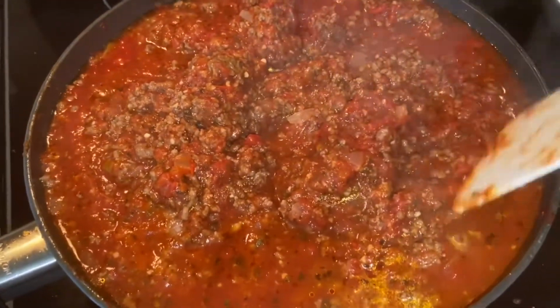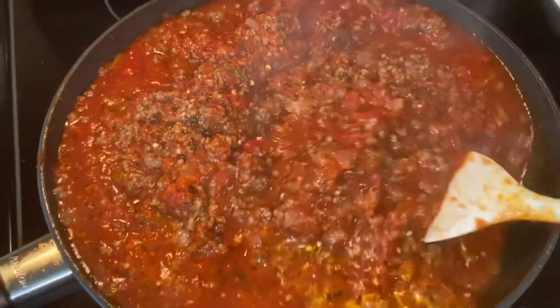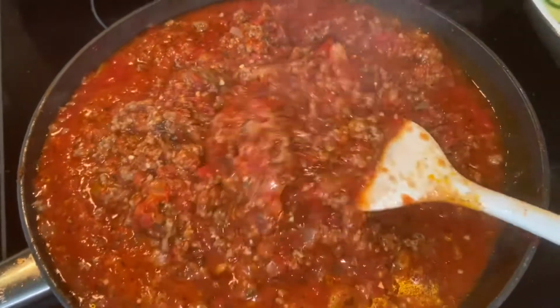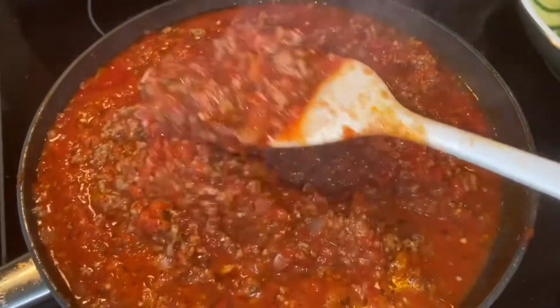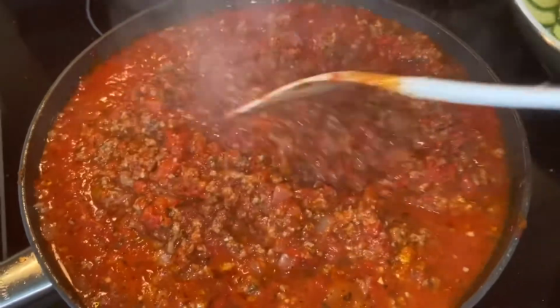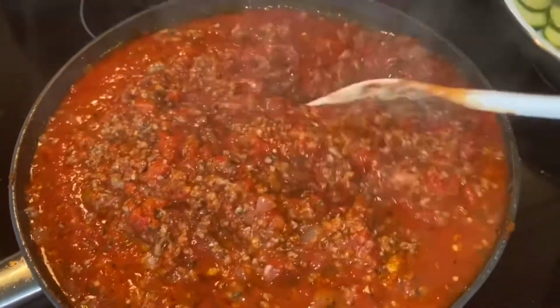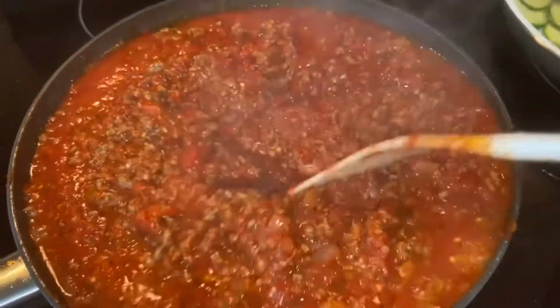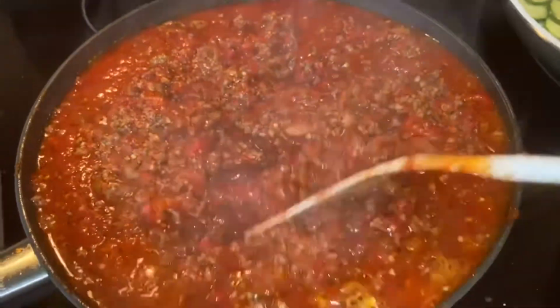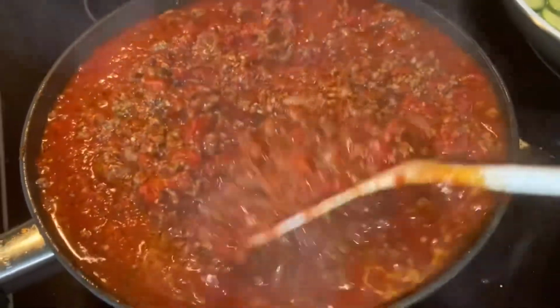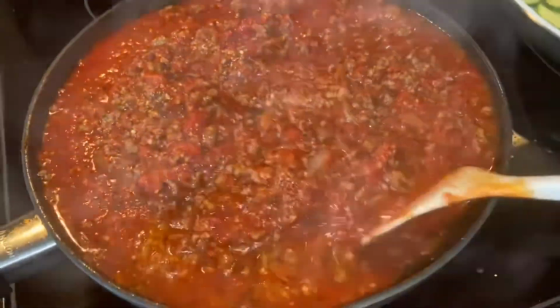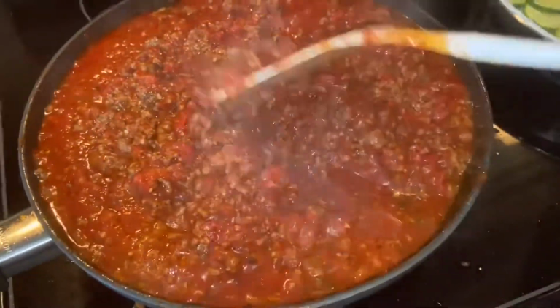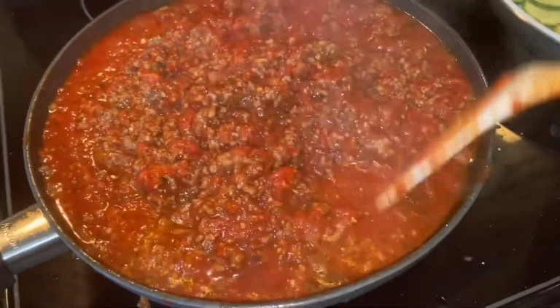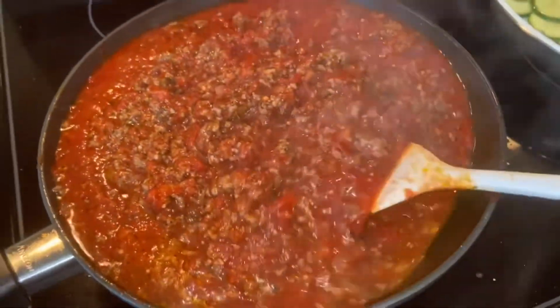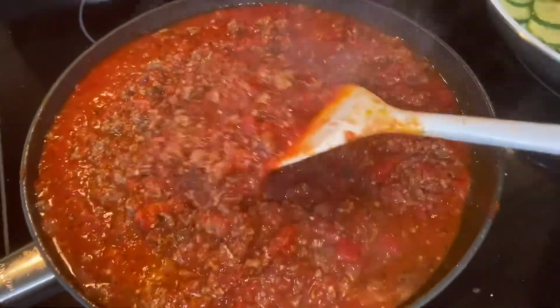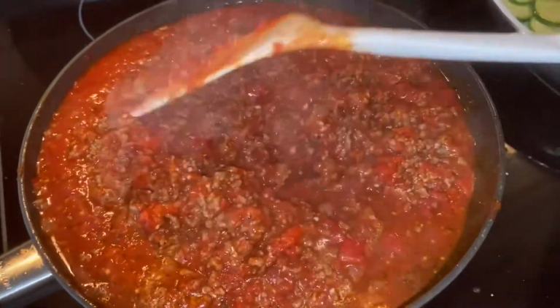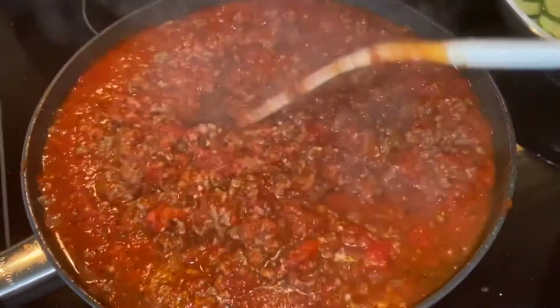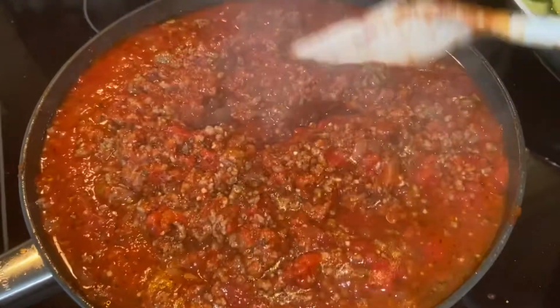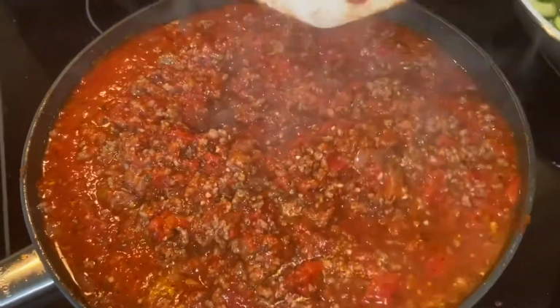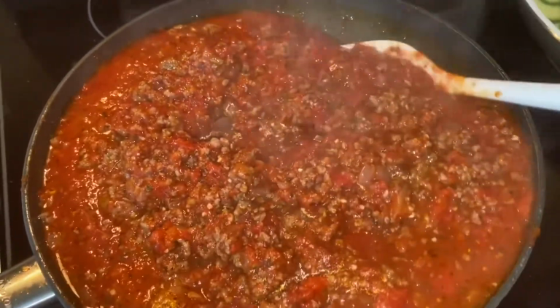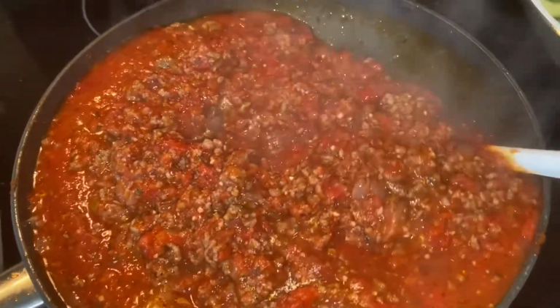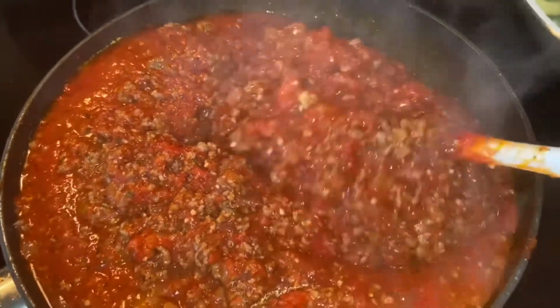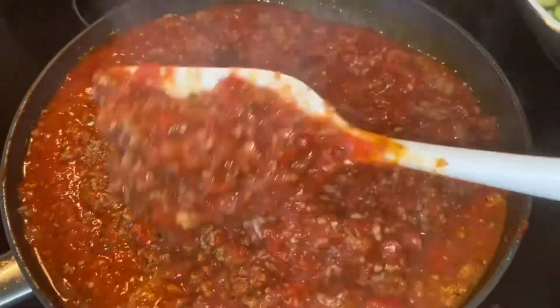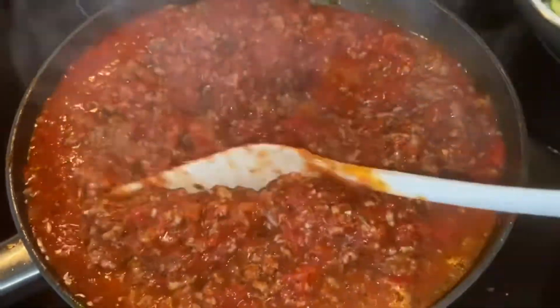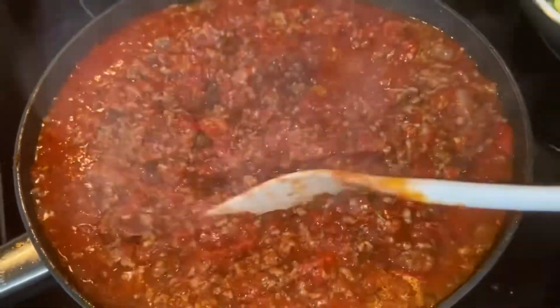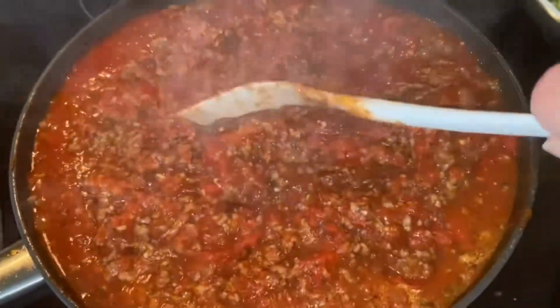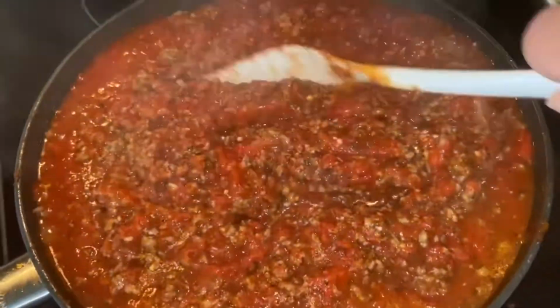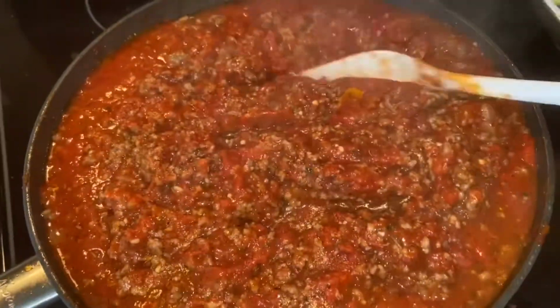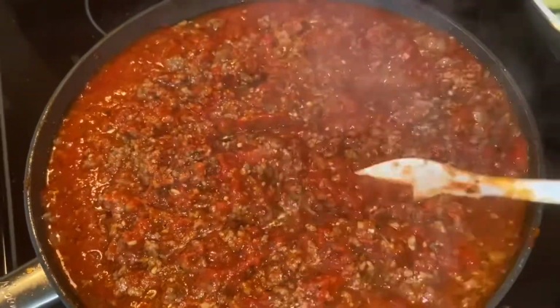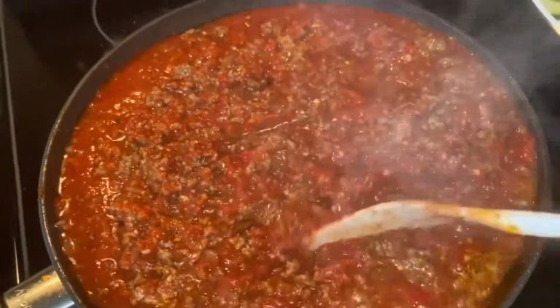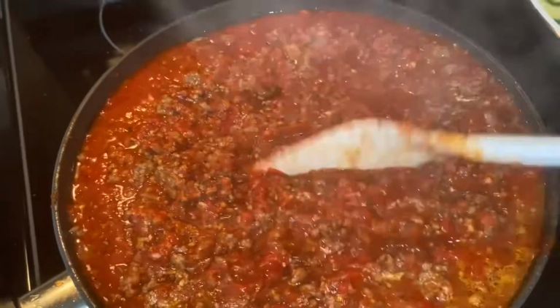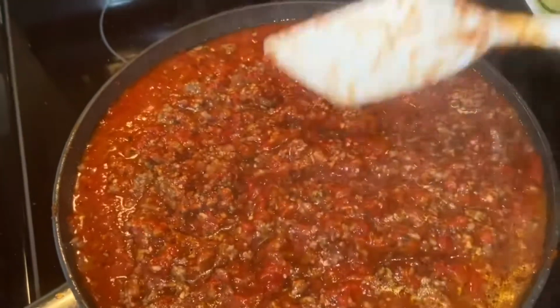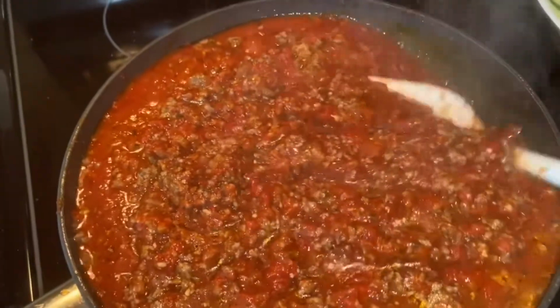She has browned the ground beef and drained it and then put it in with crushed tomatoes, small cut up onions, garlic, basil, salt and pepper.